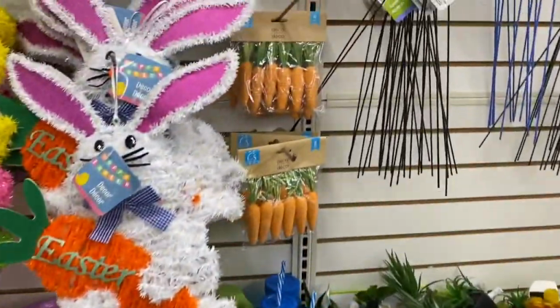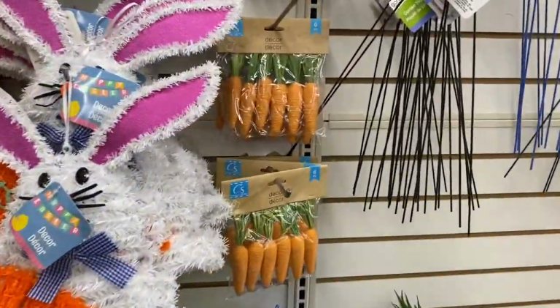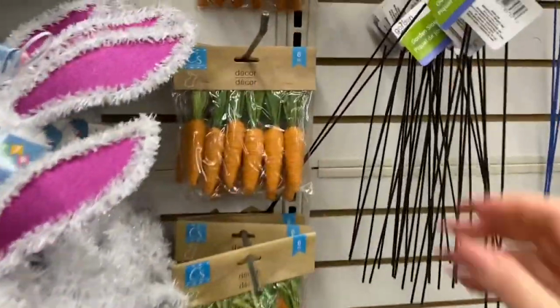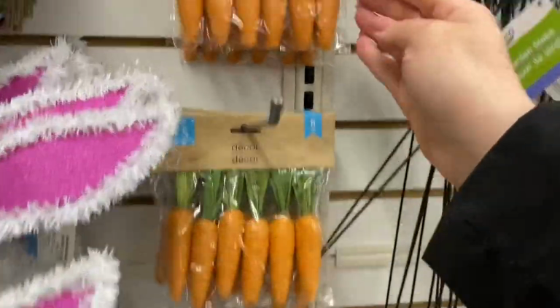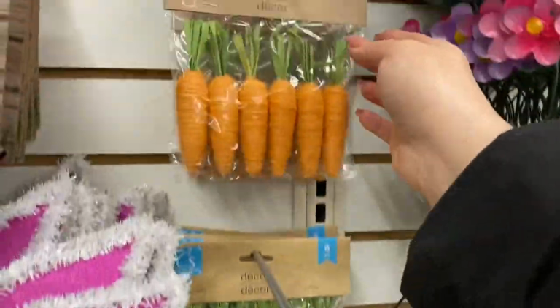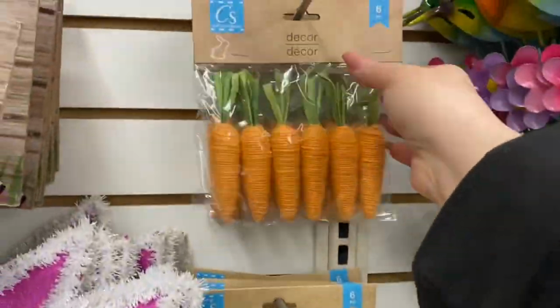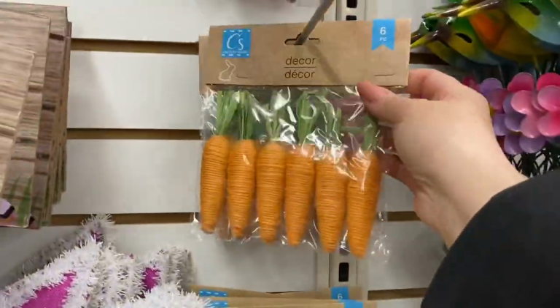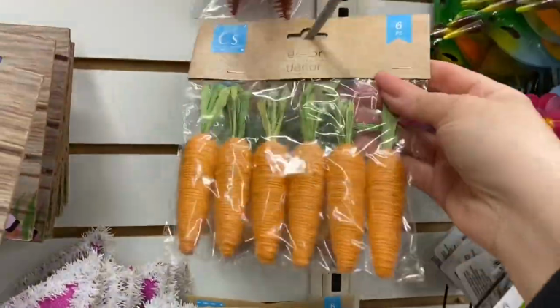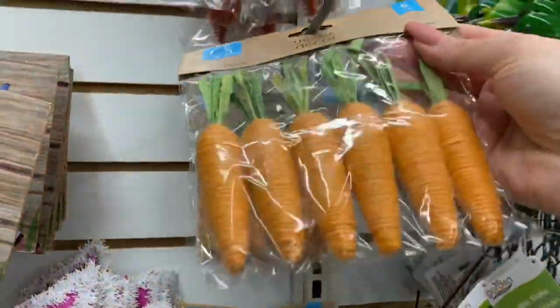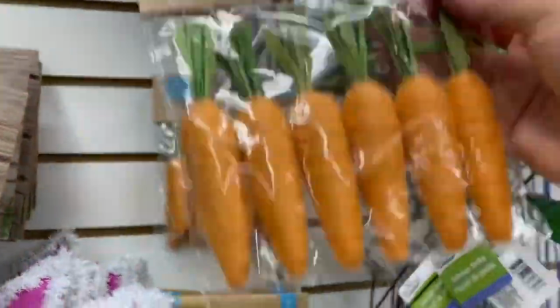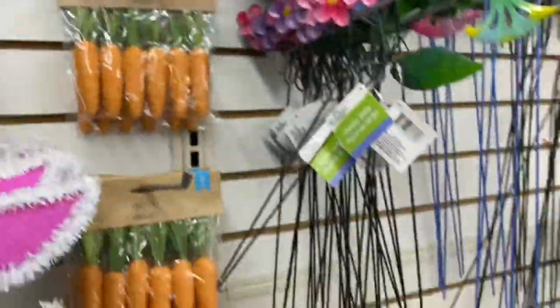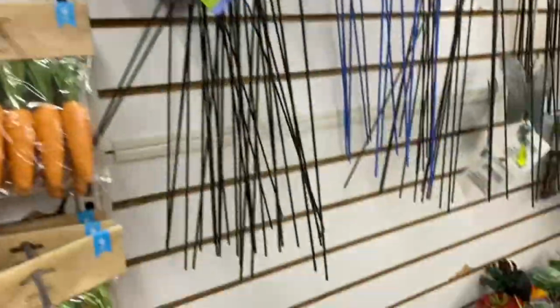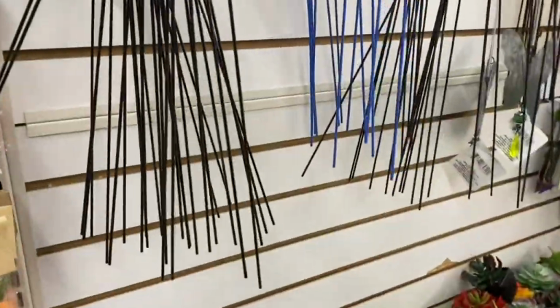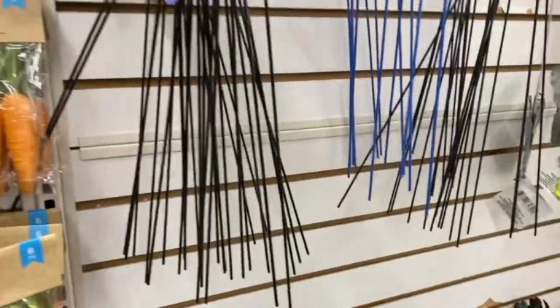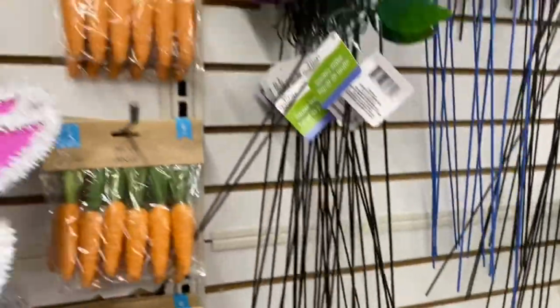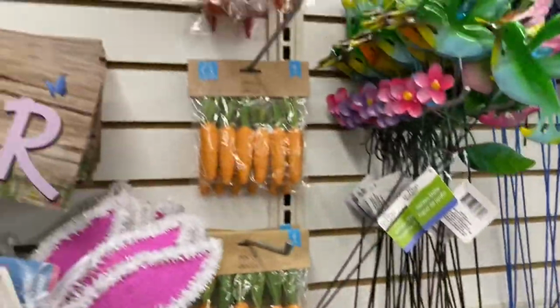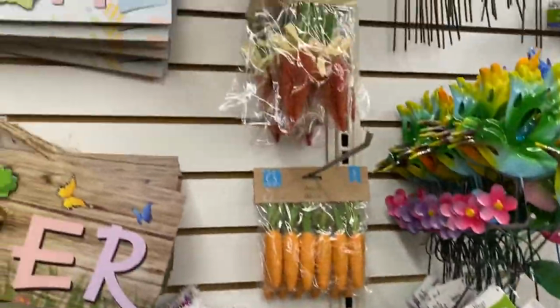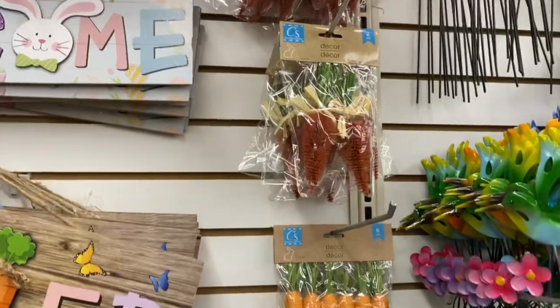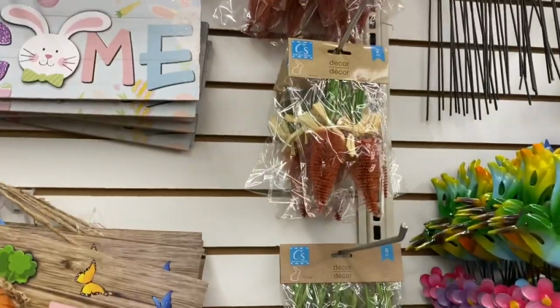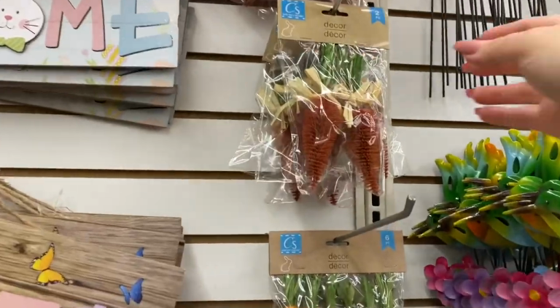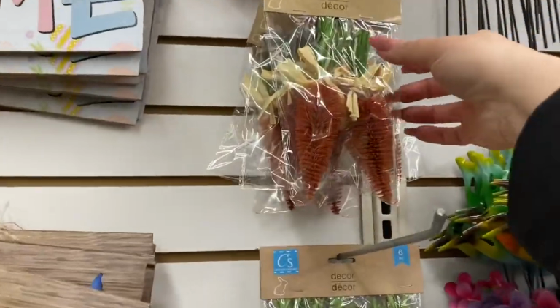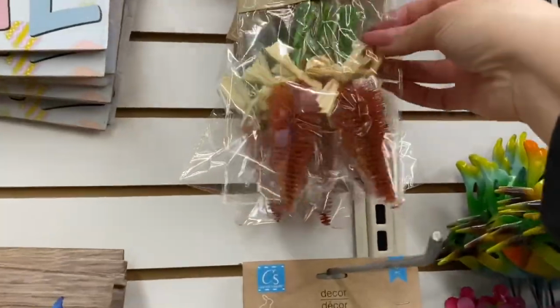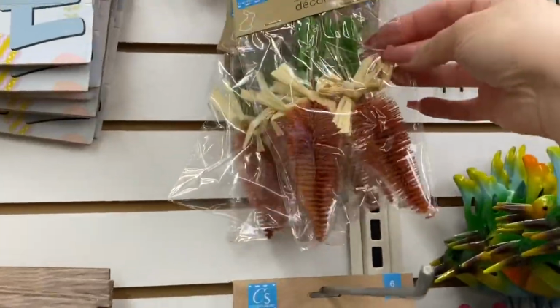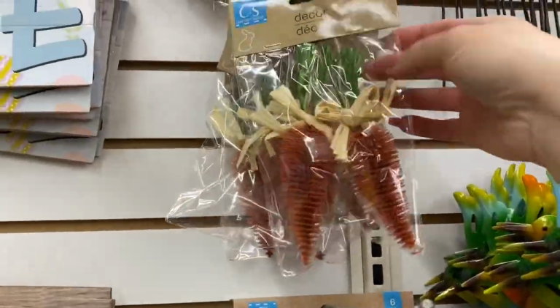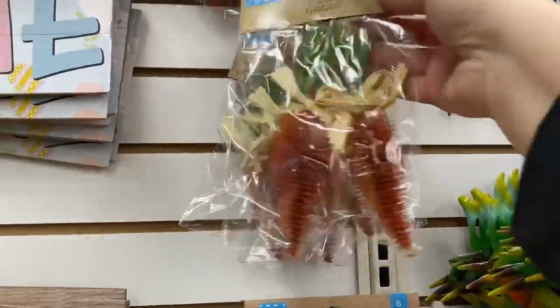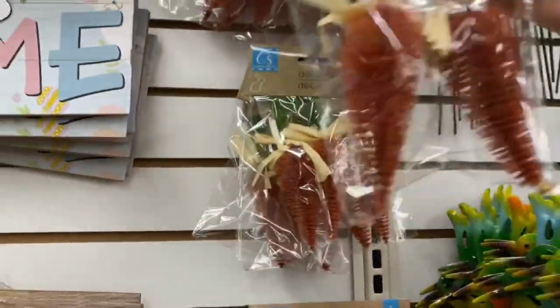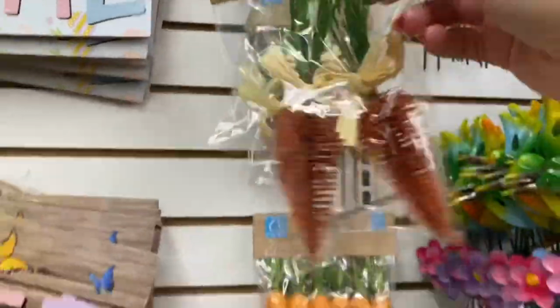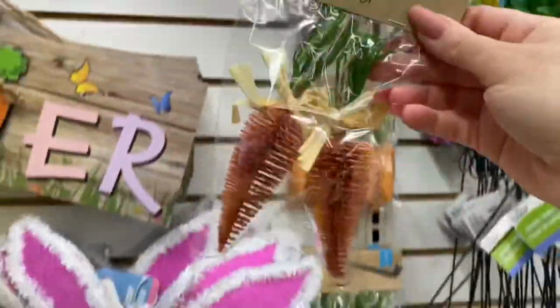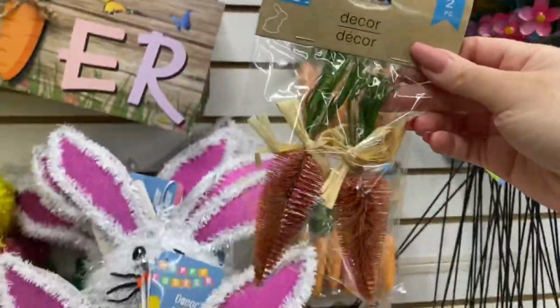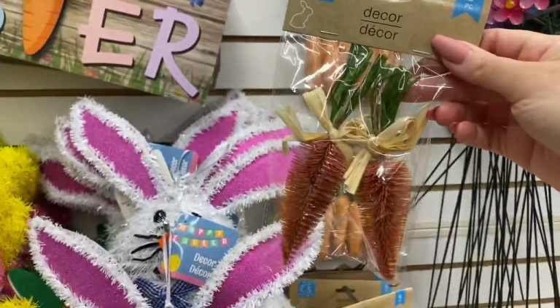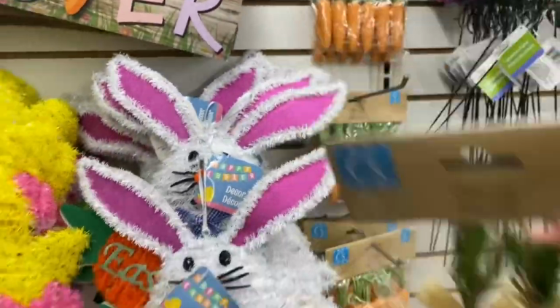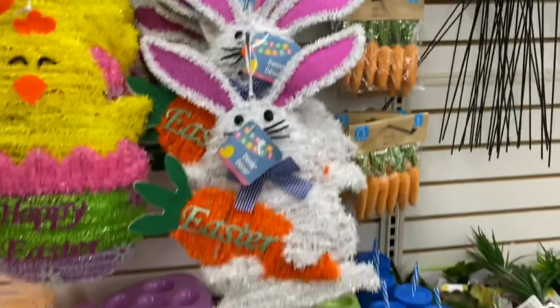It's layered for sure. I love these carrots — I'm going to grab a package because these are going to sell really fast. They have the bottle brush effect. I think I might grab one of these as well.